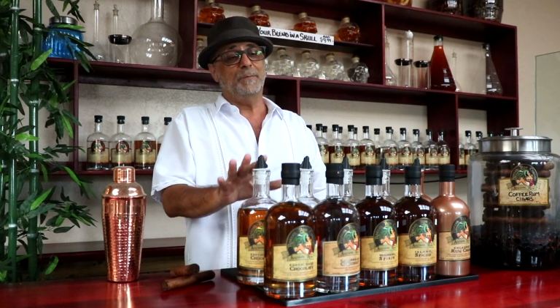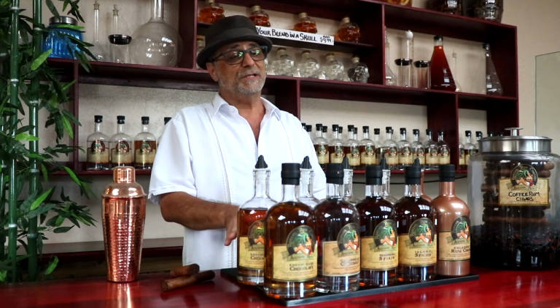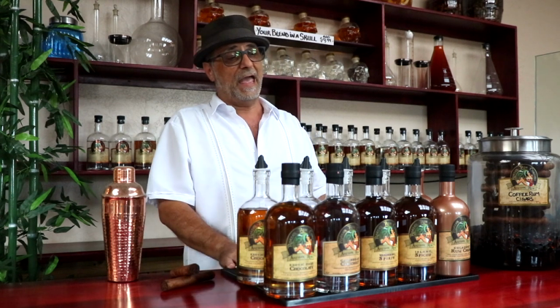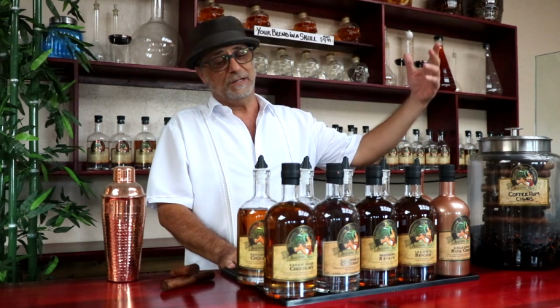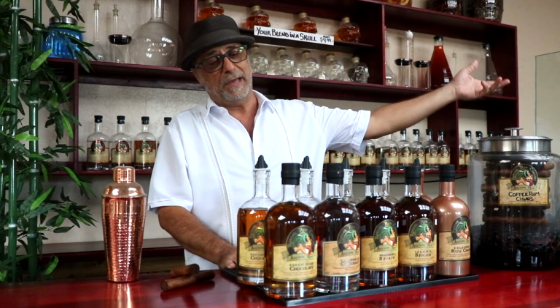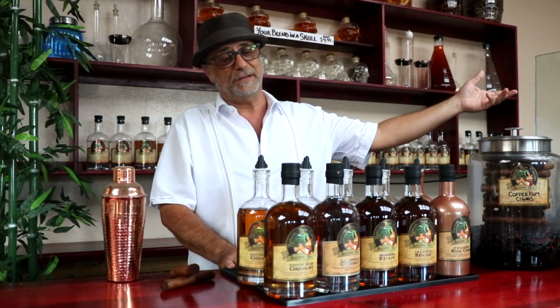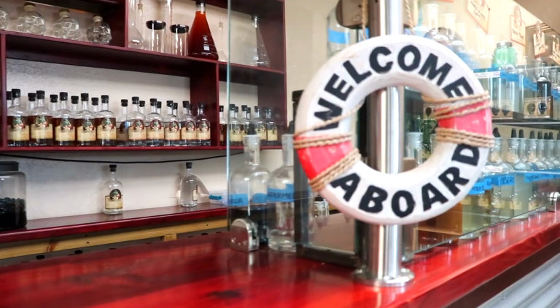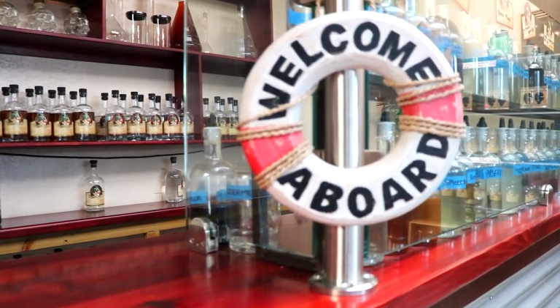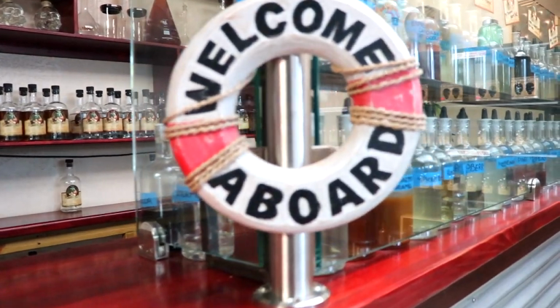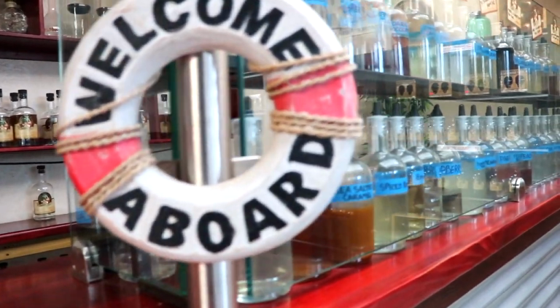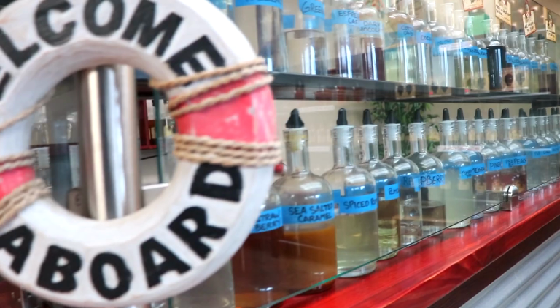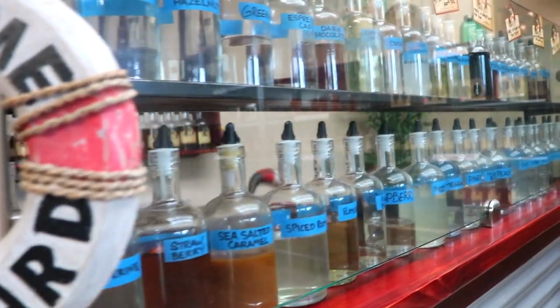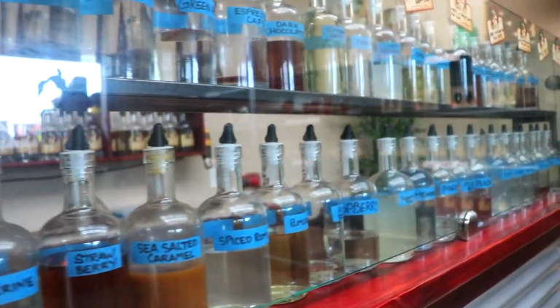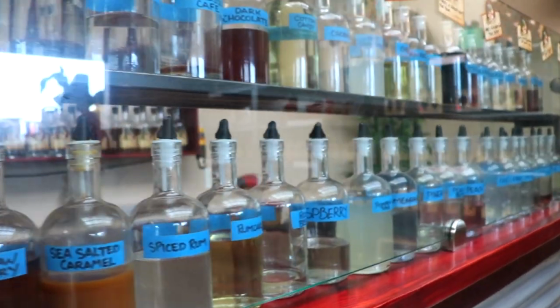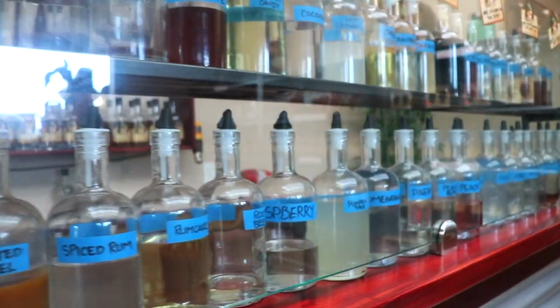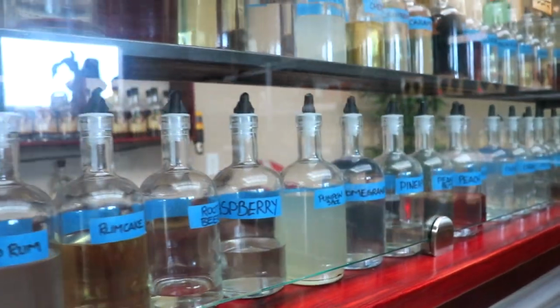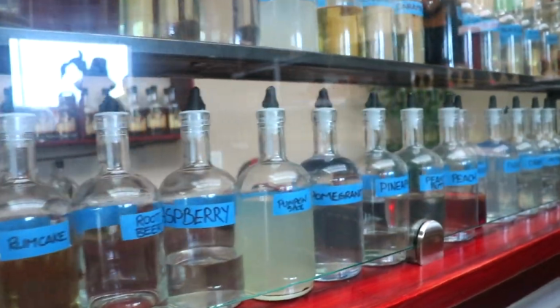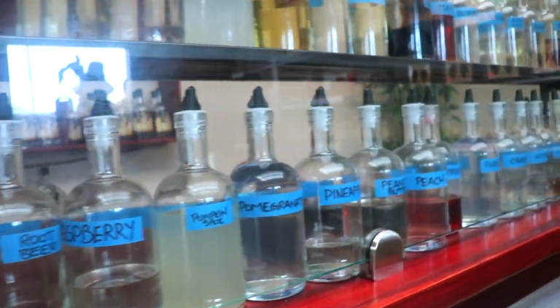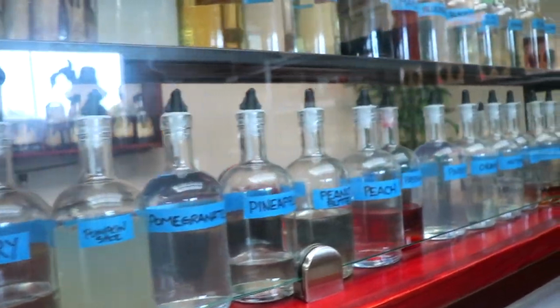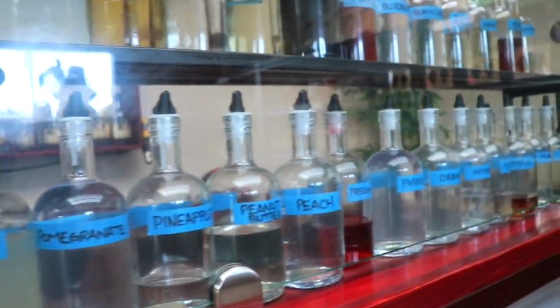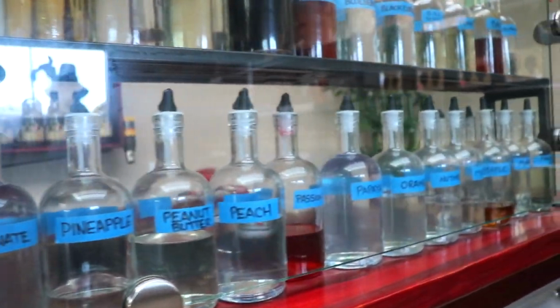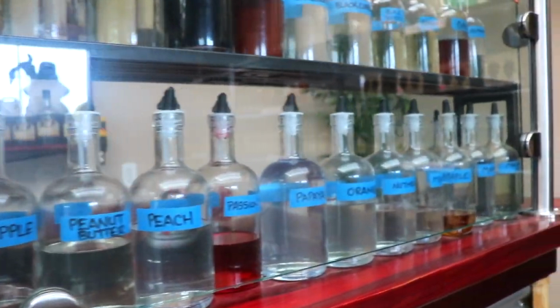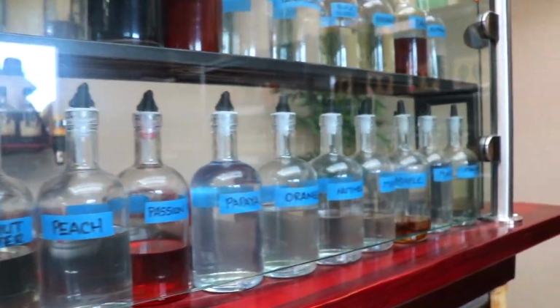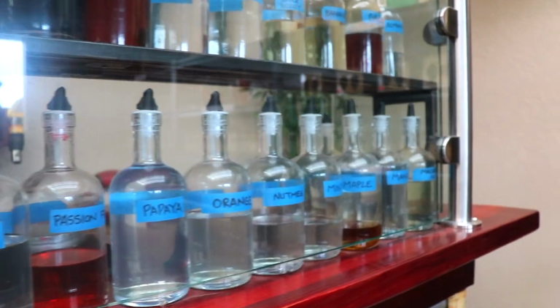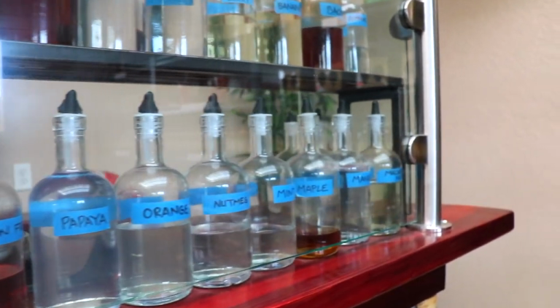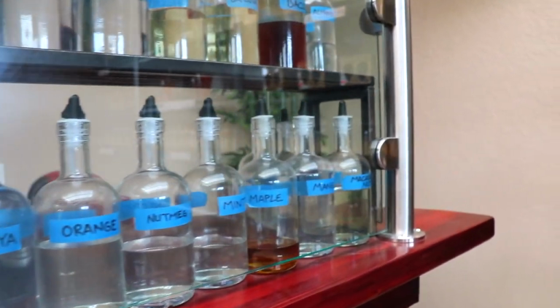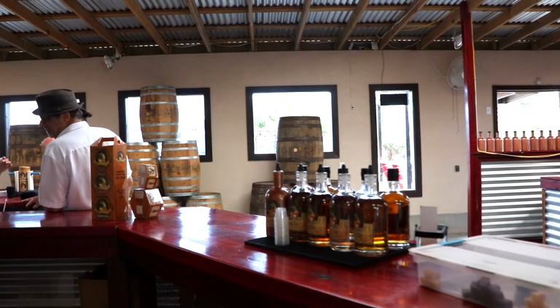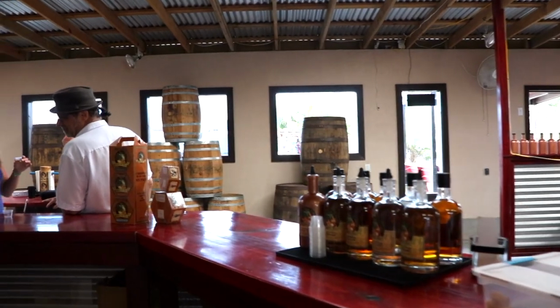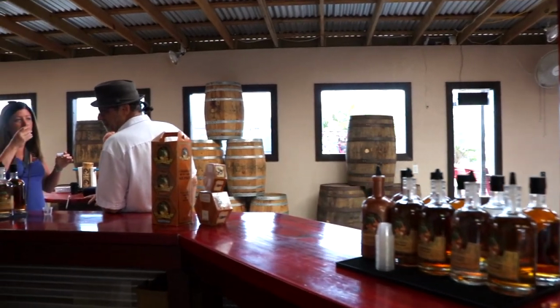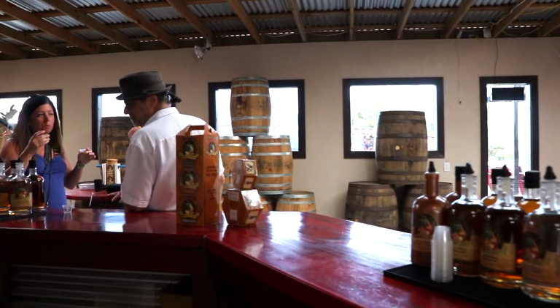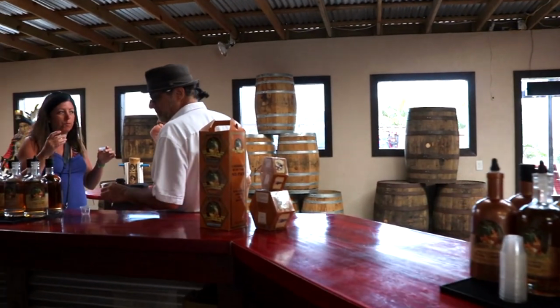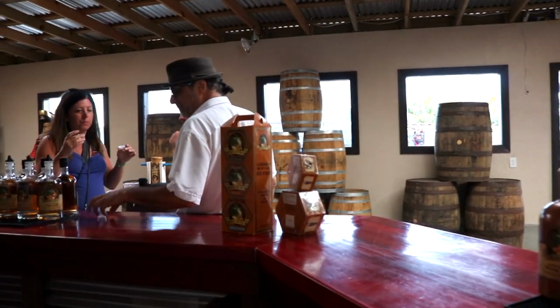In addition to that, you can see to my left — this is called the Blendatorium — where we have over 50 different flavor extracts. So if customers come and they taste these and none of these appeal, they can create their own flavored rum using any one of these 50 or so different extracts.